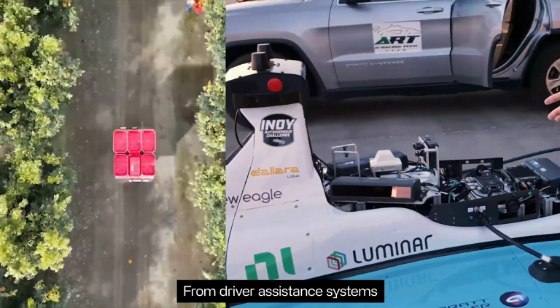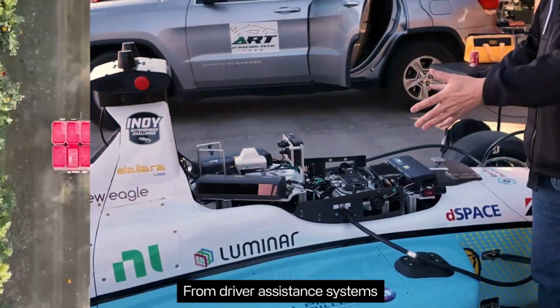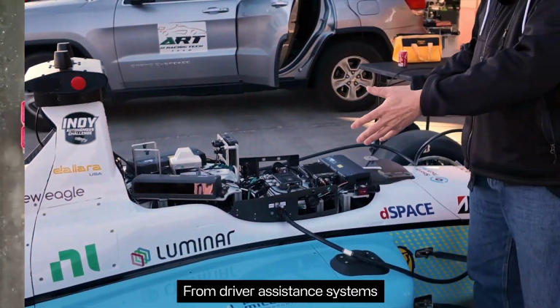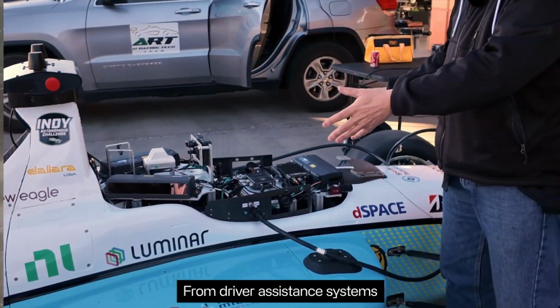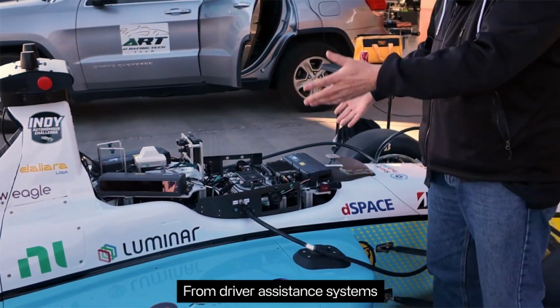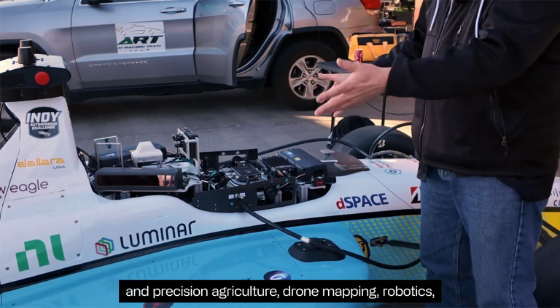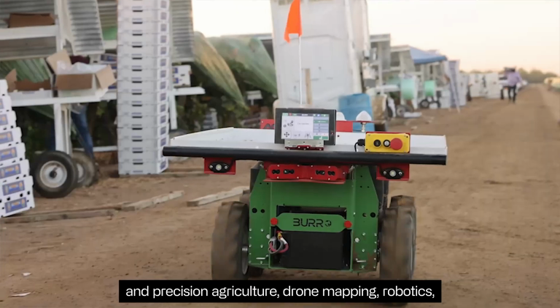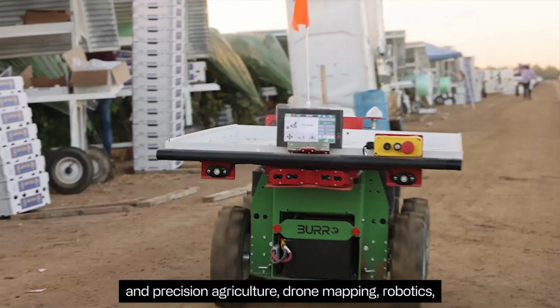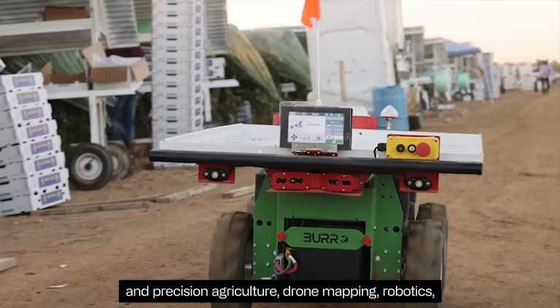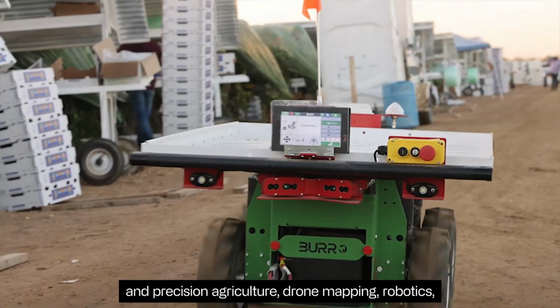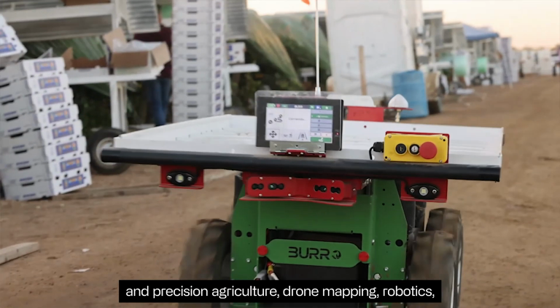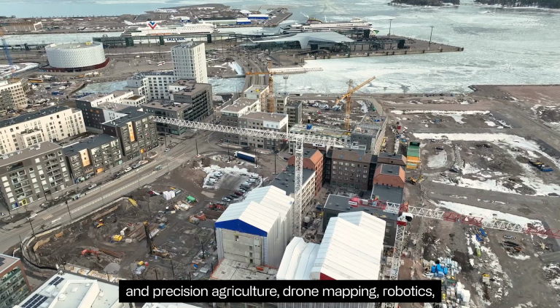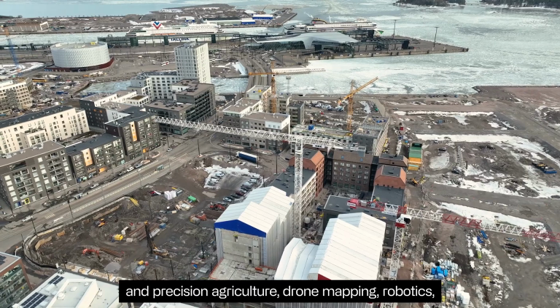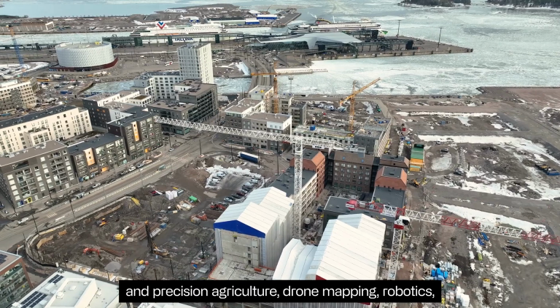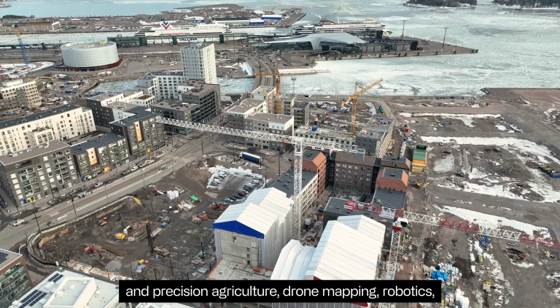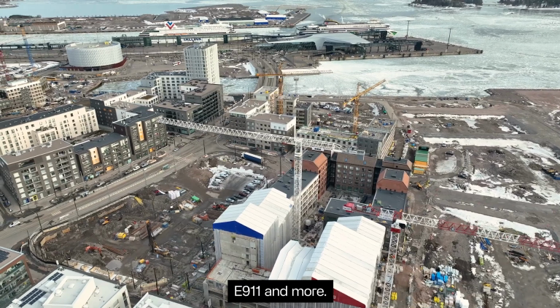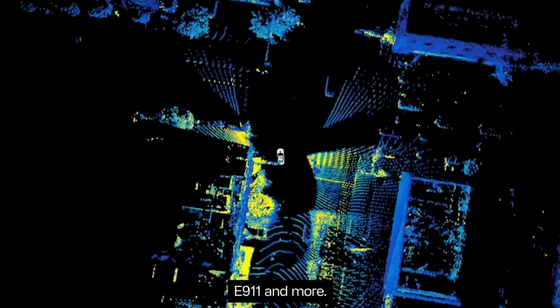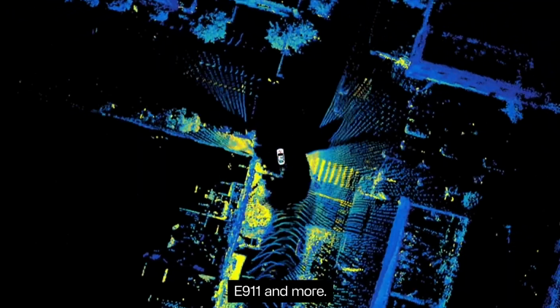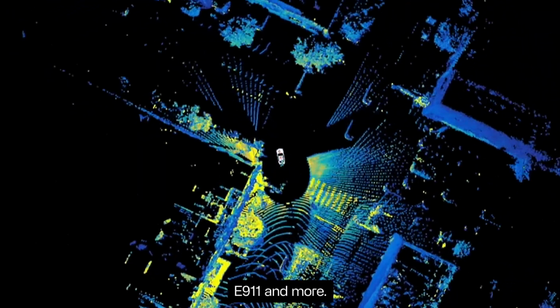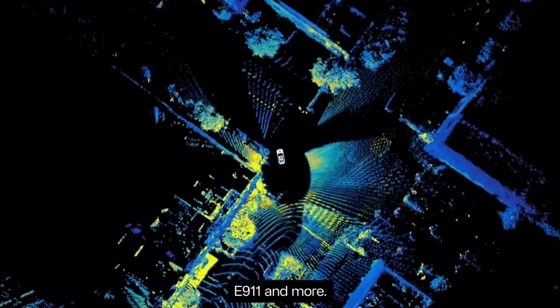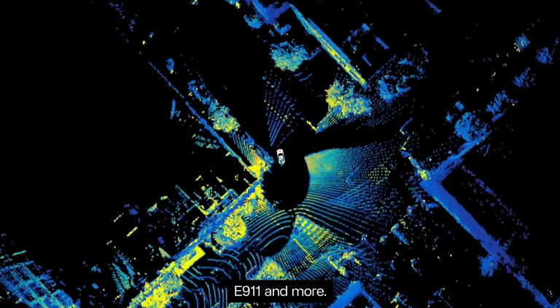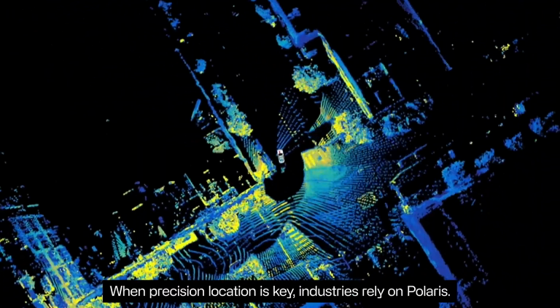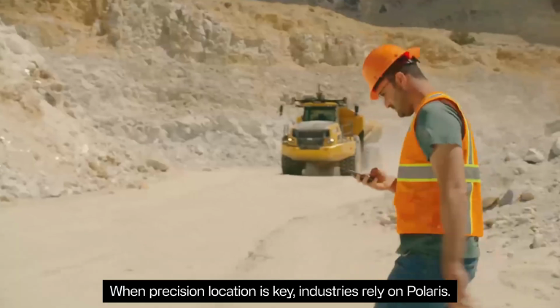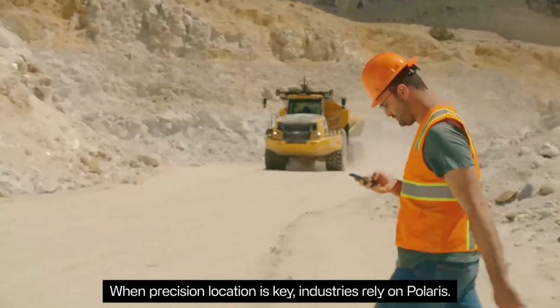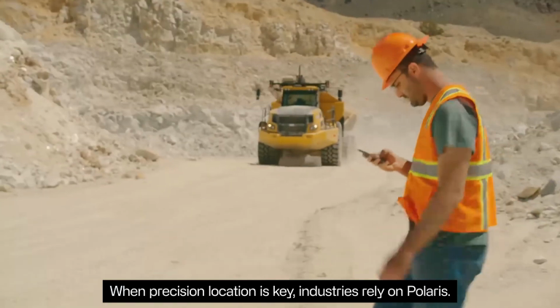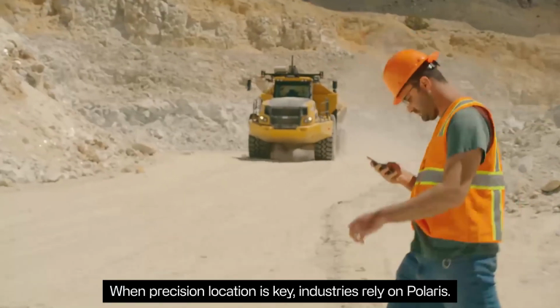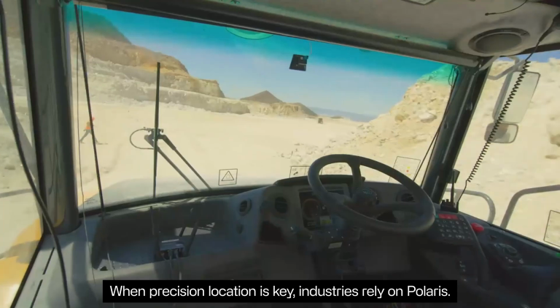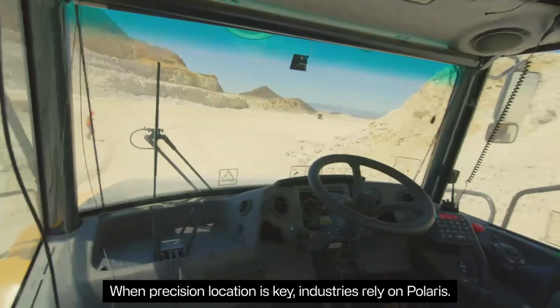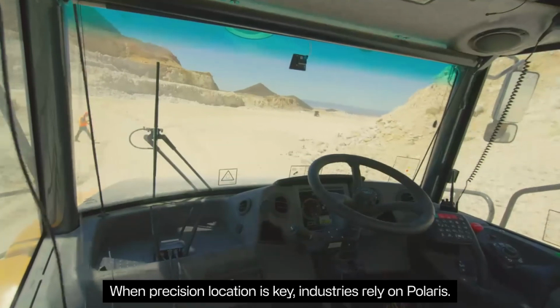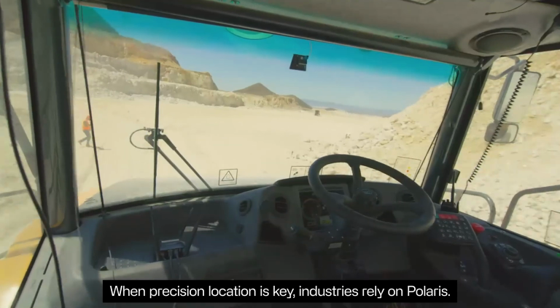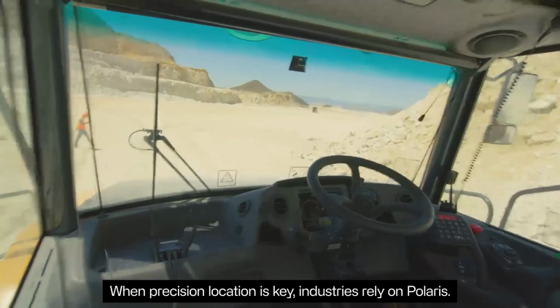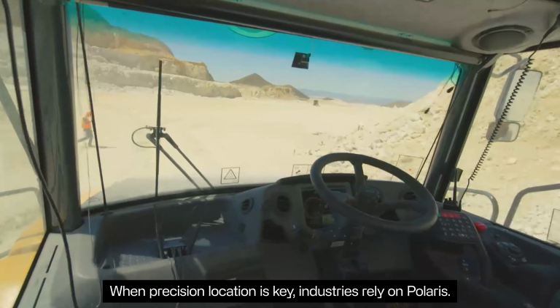From driver assistance systems and precision agriculture, drone mapping, robotics, E911, and more — when precision location is key, industries rely on Polaris.